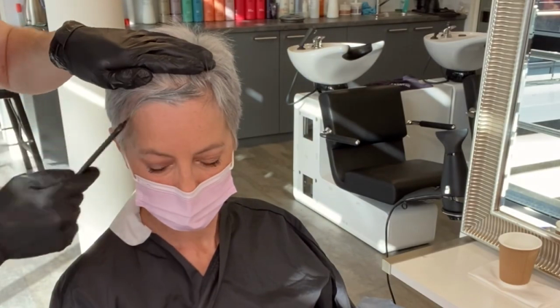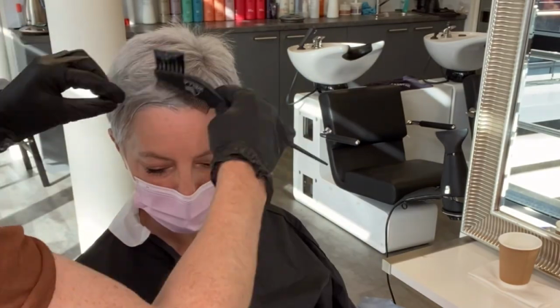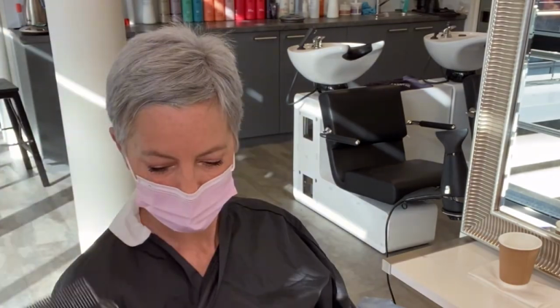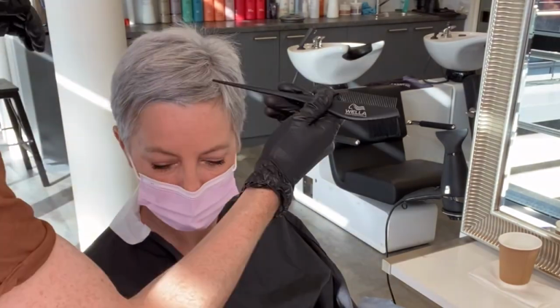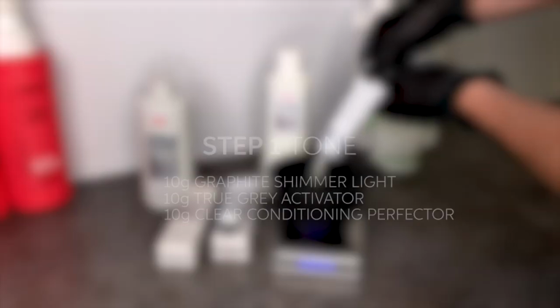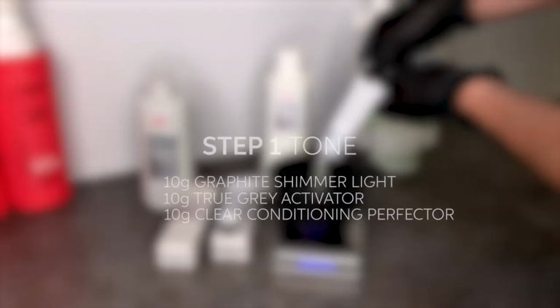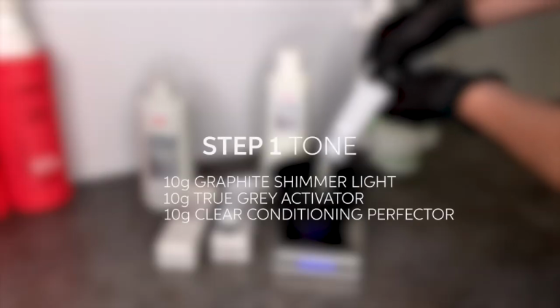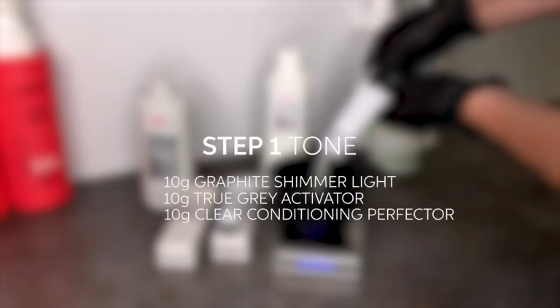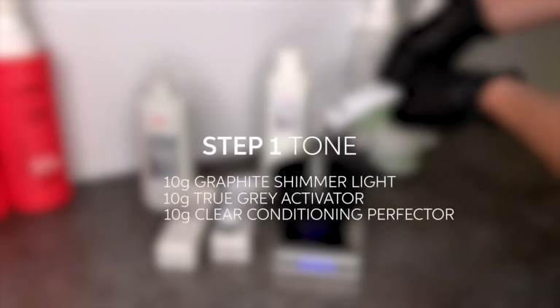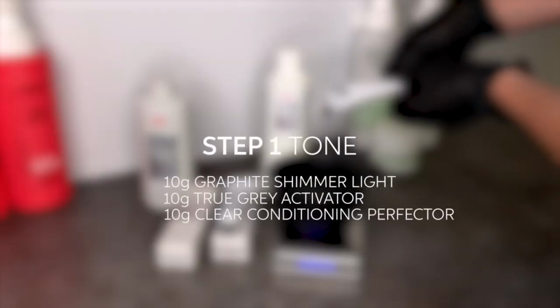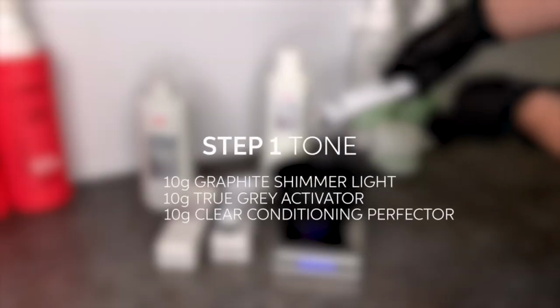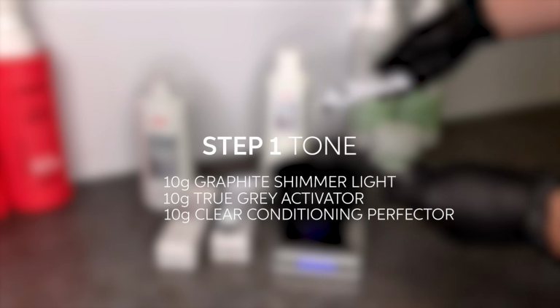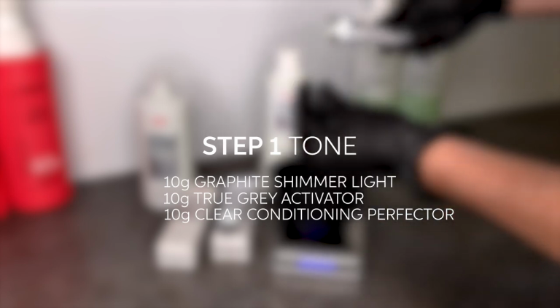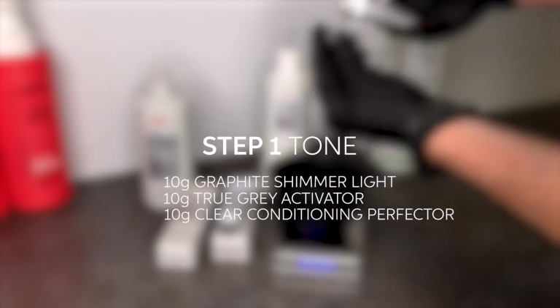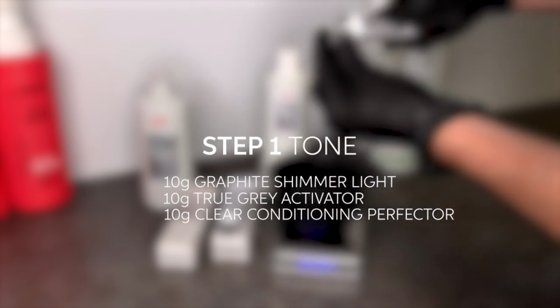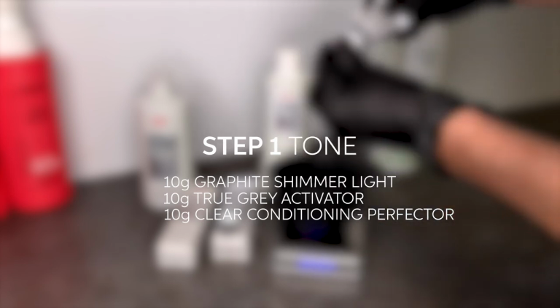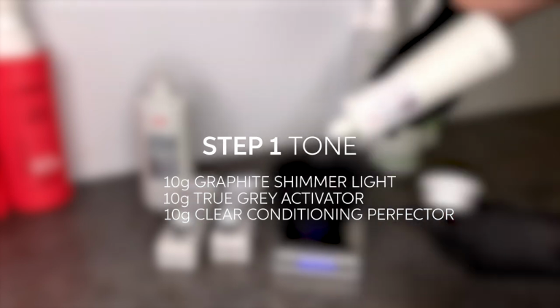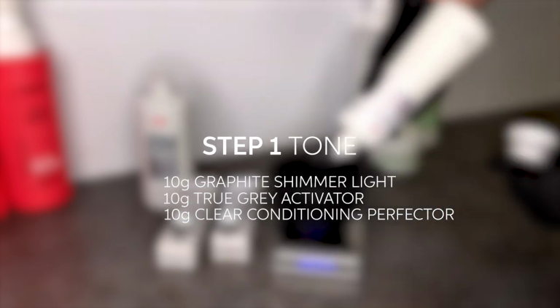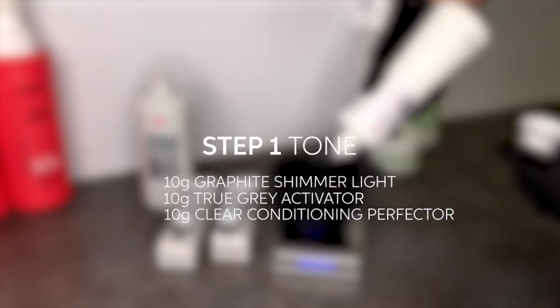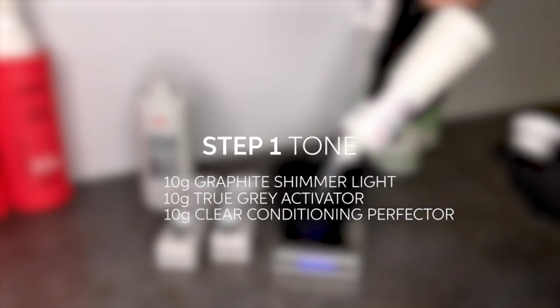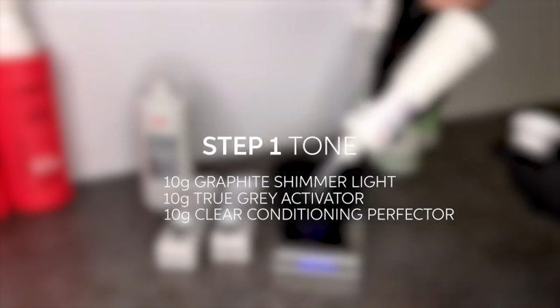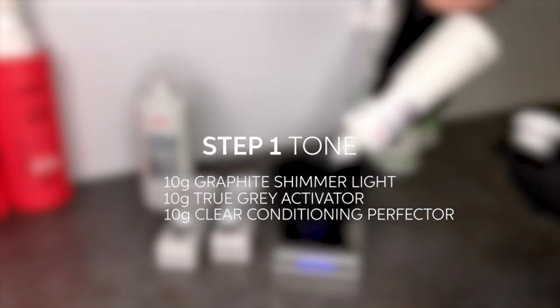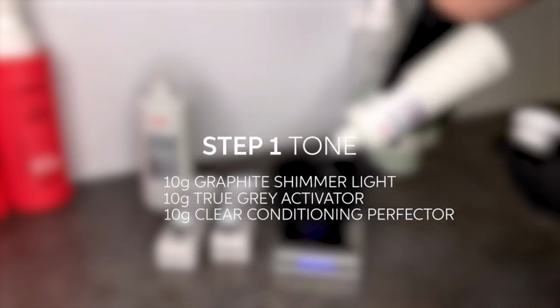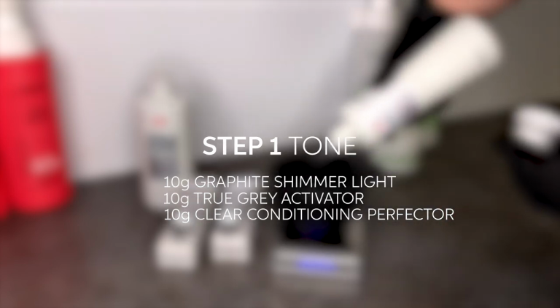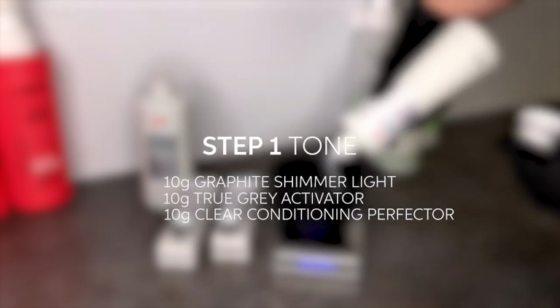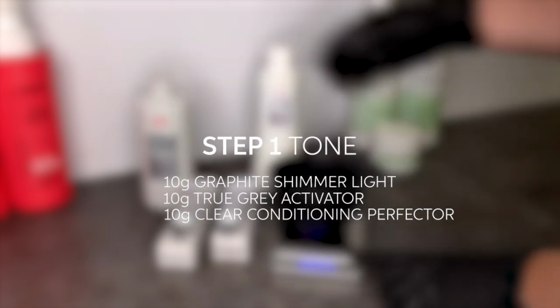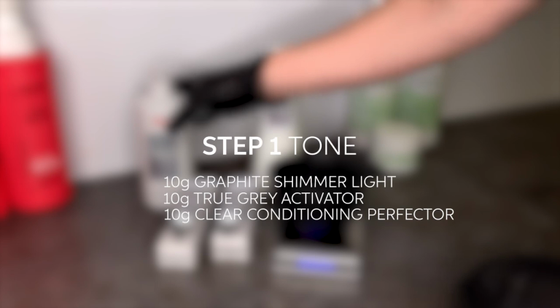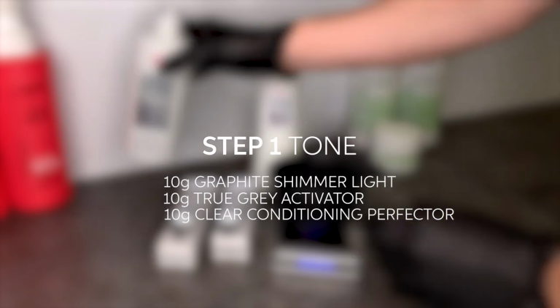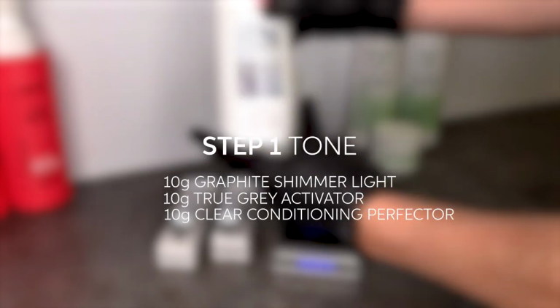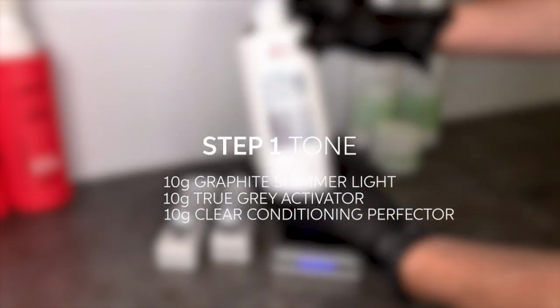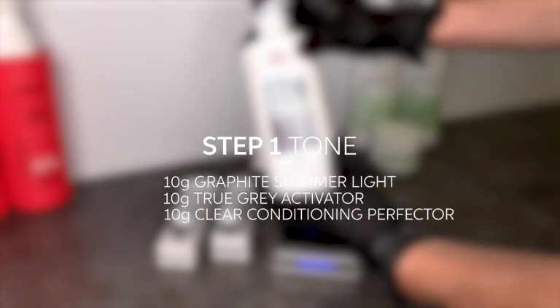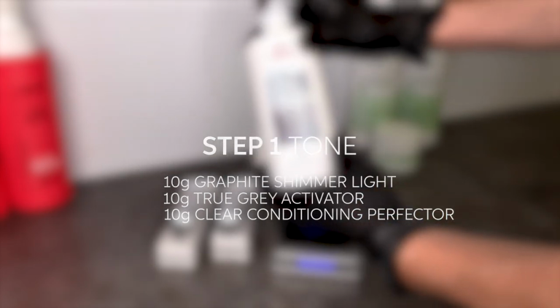Directly behind that, I apply my second toner: 10 grams of graphite tumour light, 10 grams of true grey activator, and 10 grams of clear conditioning perfecter.